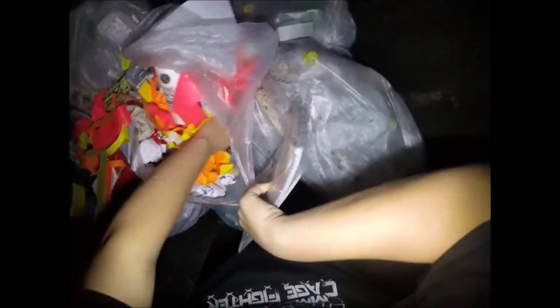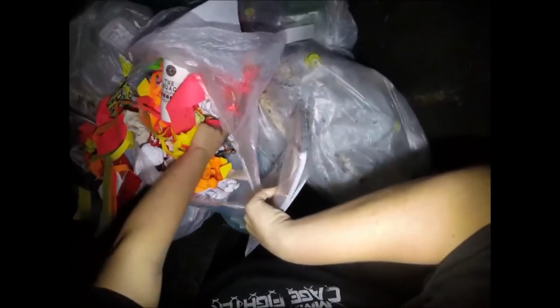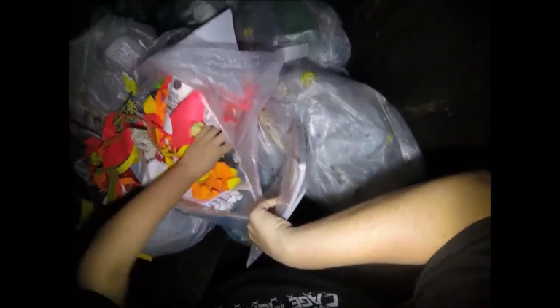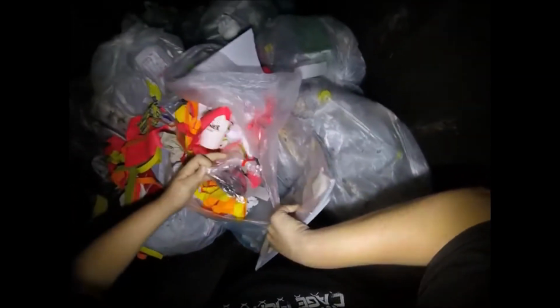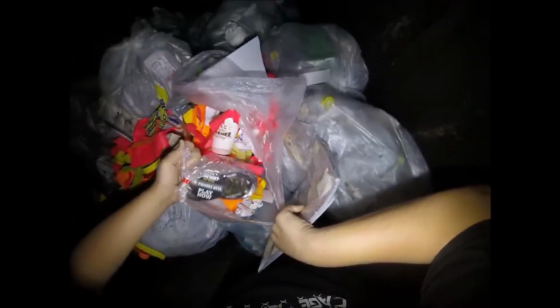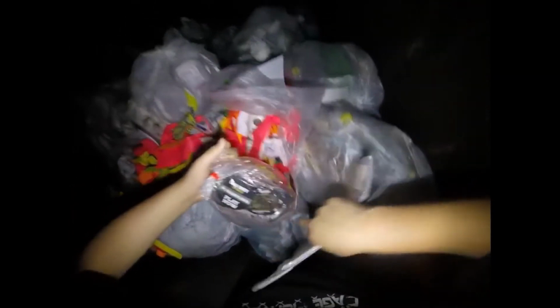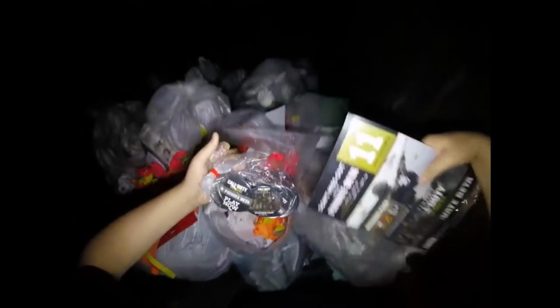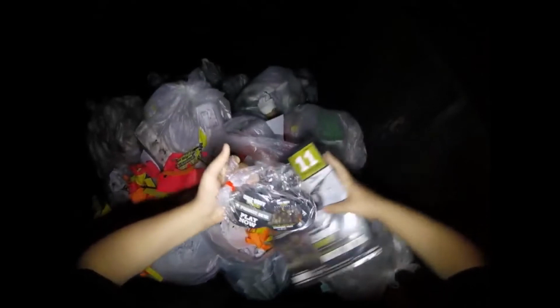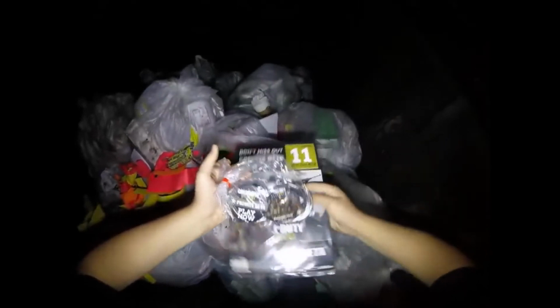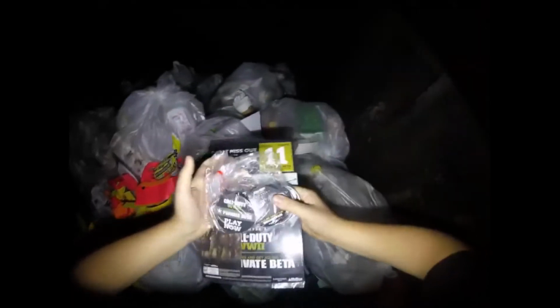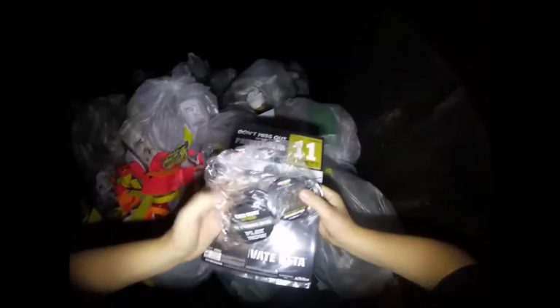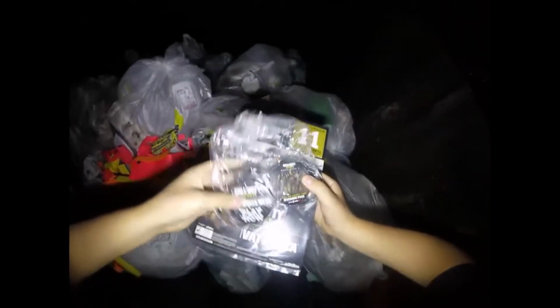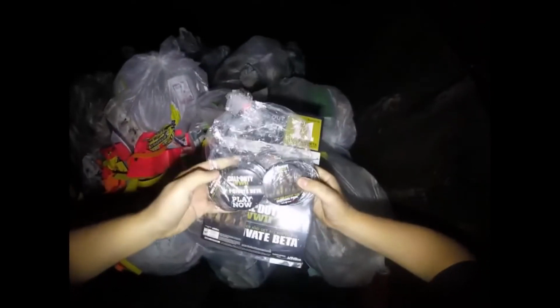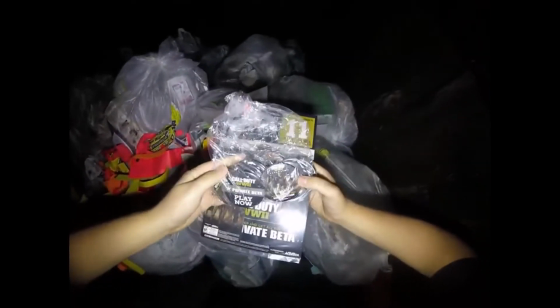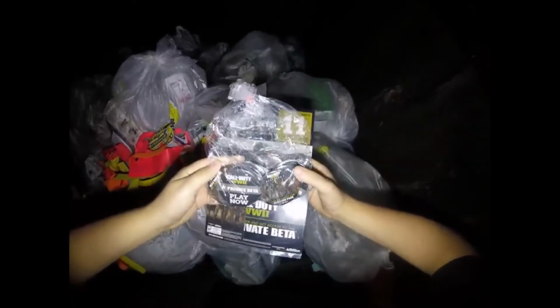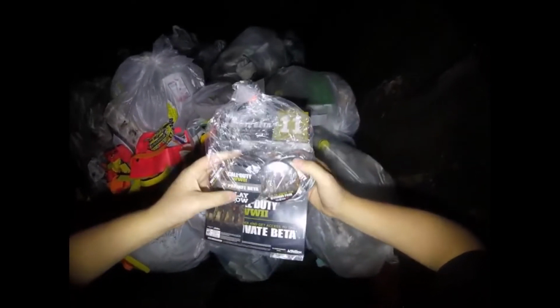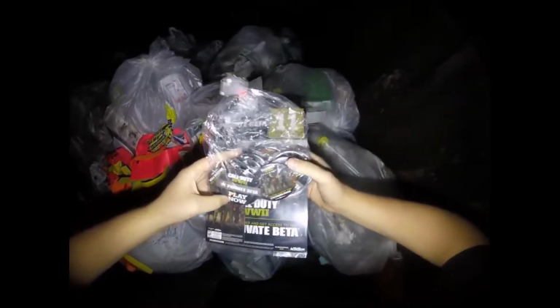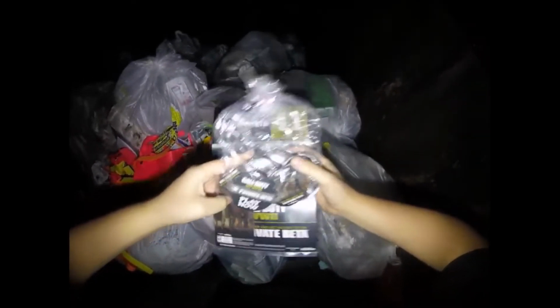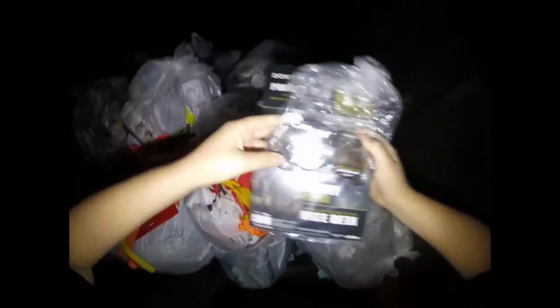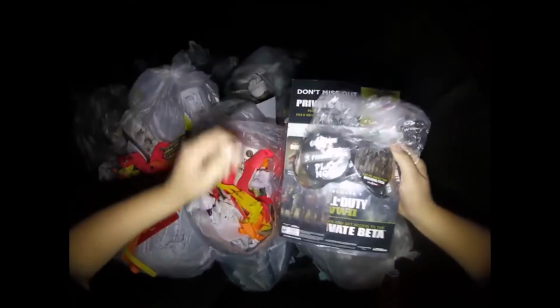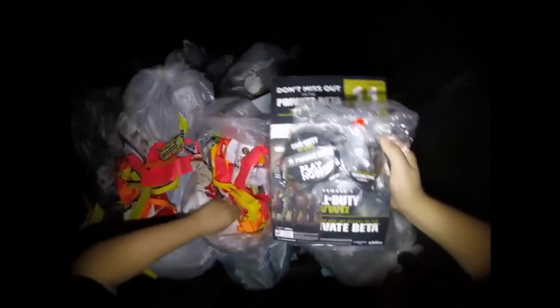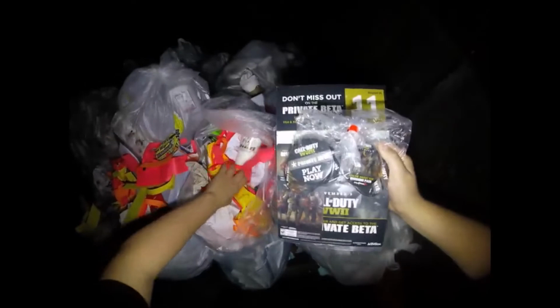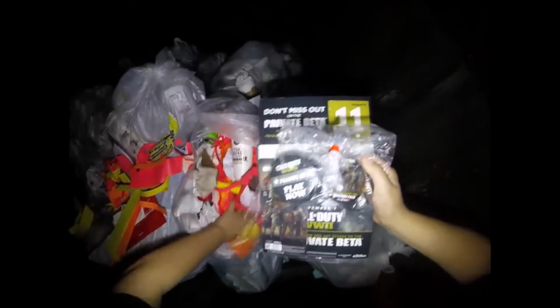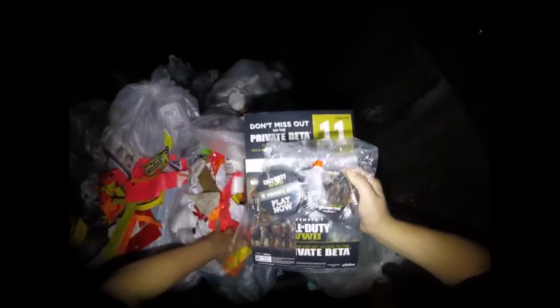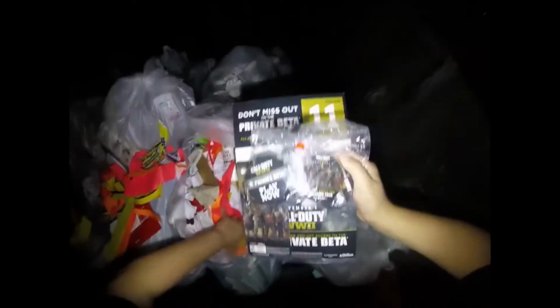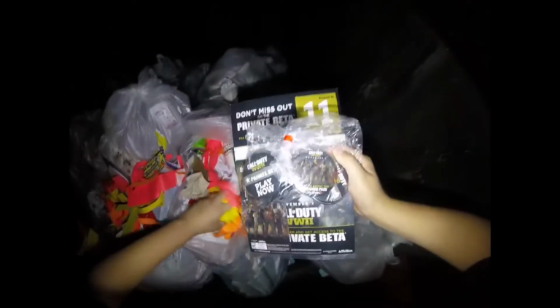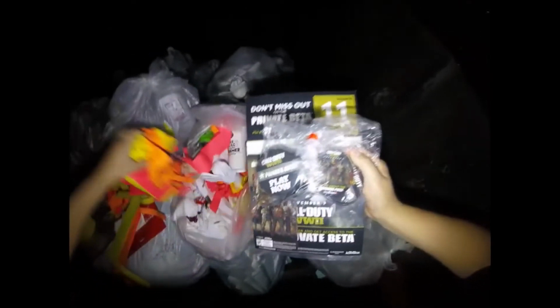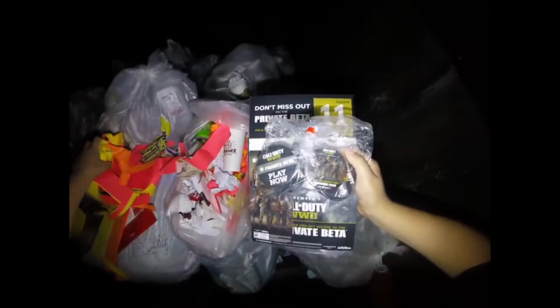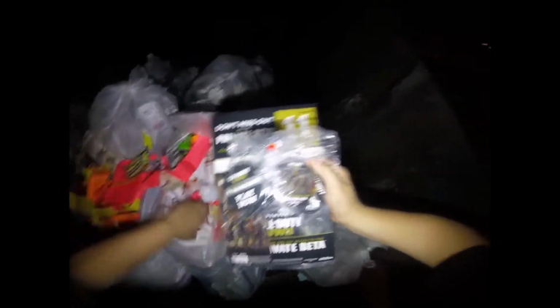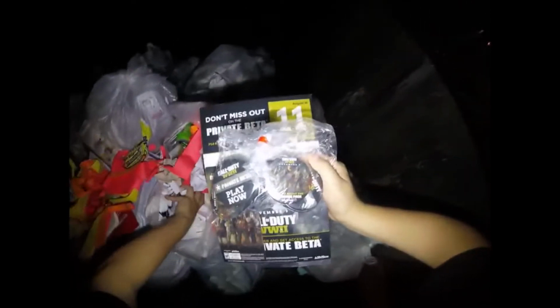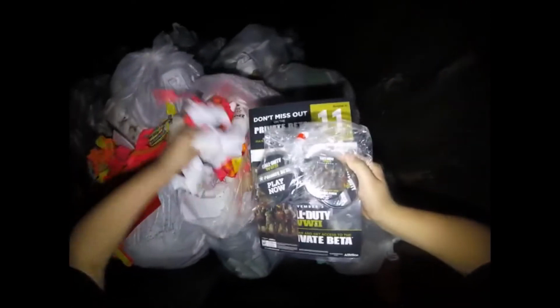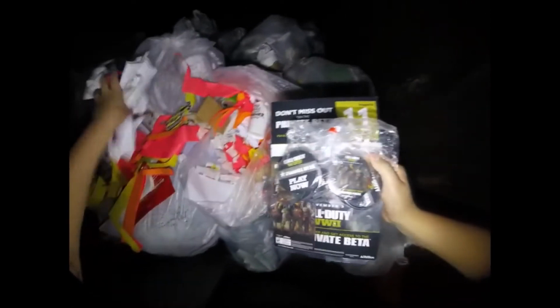What are these? Yes! I've been wanting to find these so much. Call of Duty World War 2 pins. I've been seeing so many in other people's videos and I haven't found any yet and I've been so jealous. So happy I got me some now.